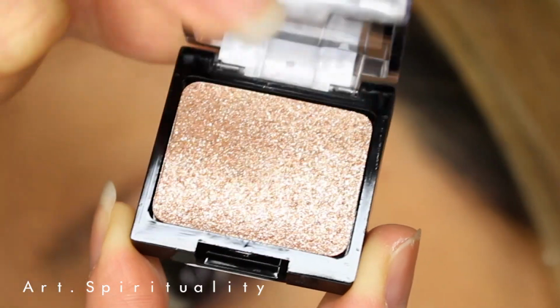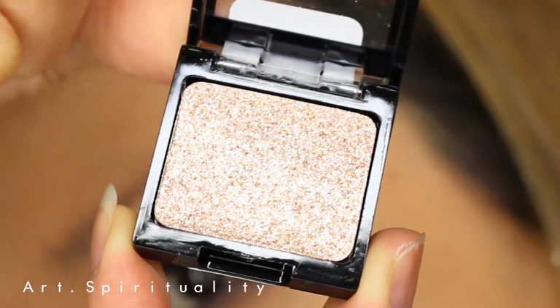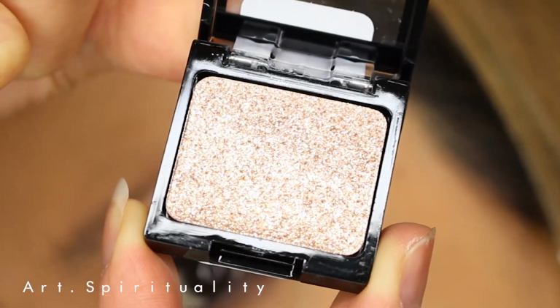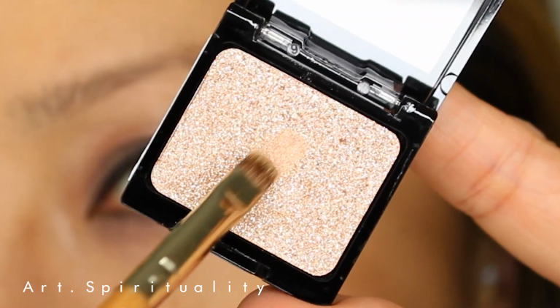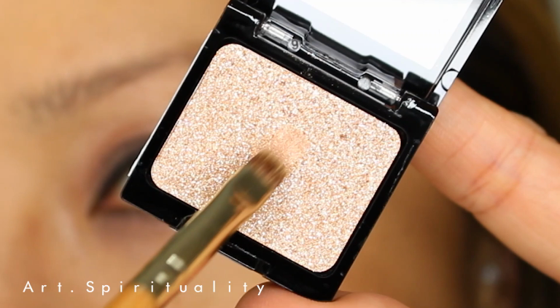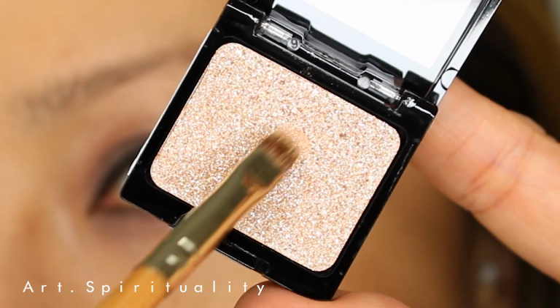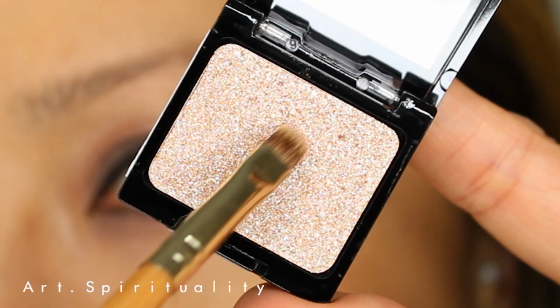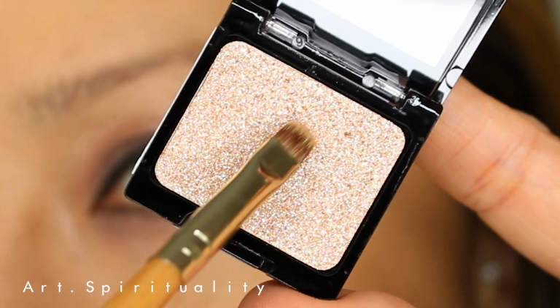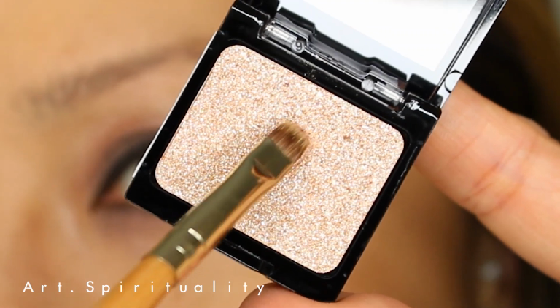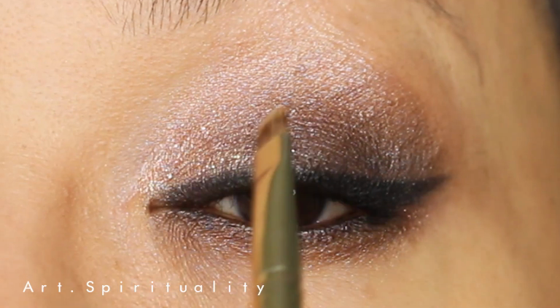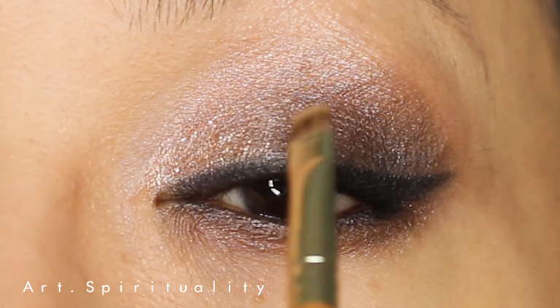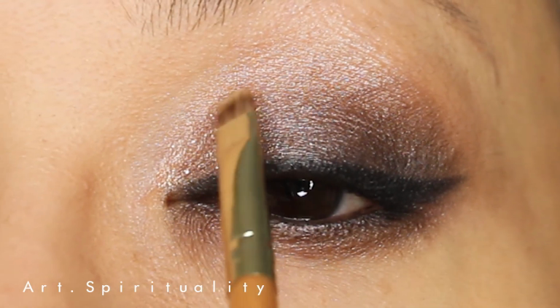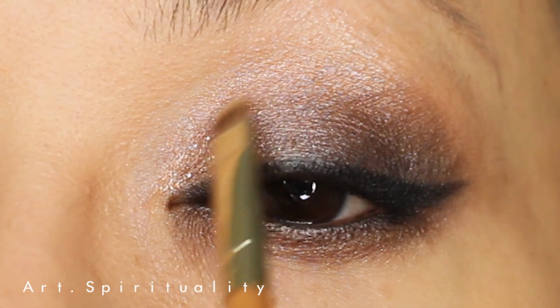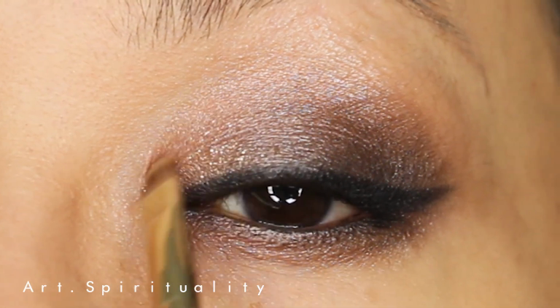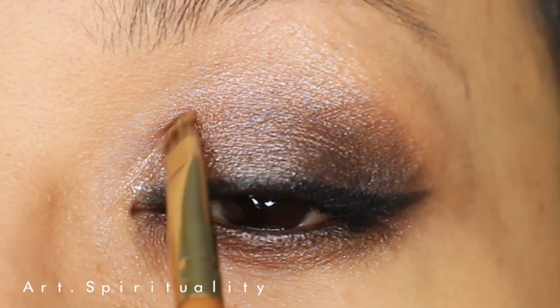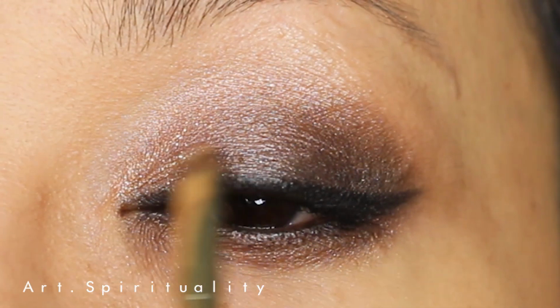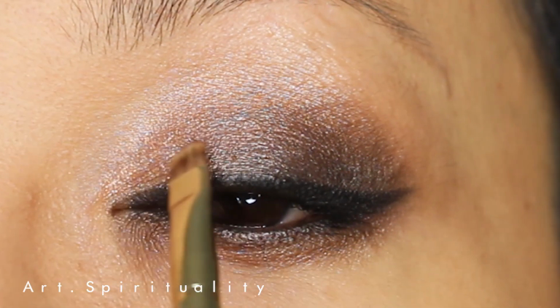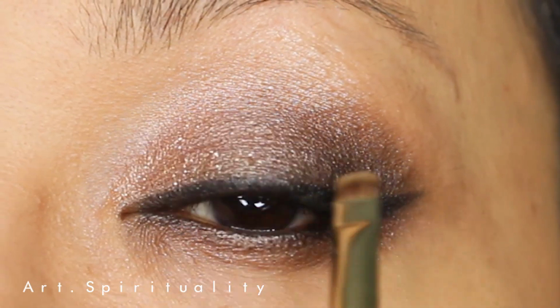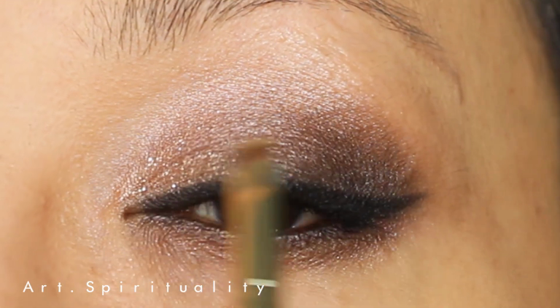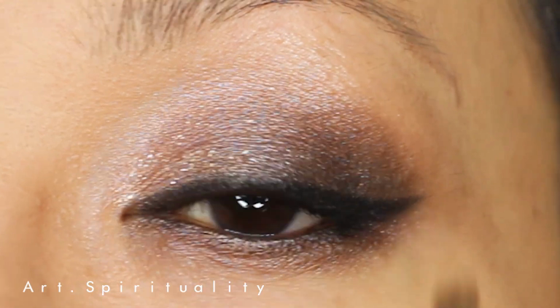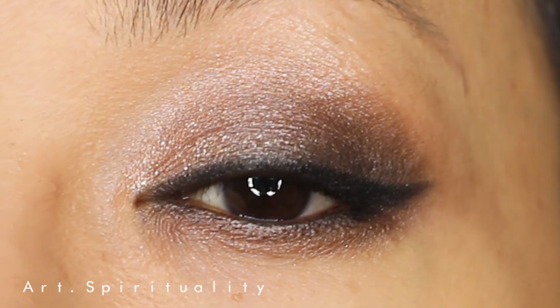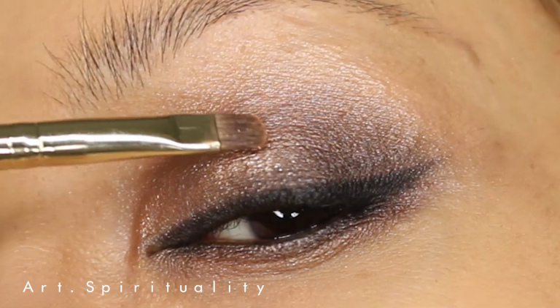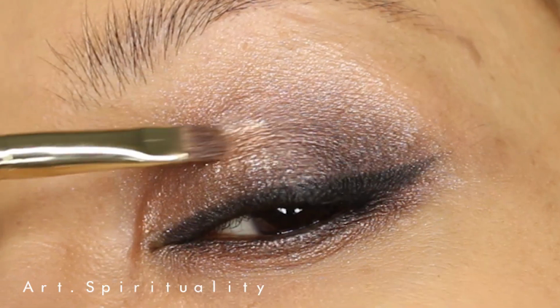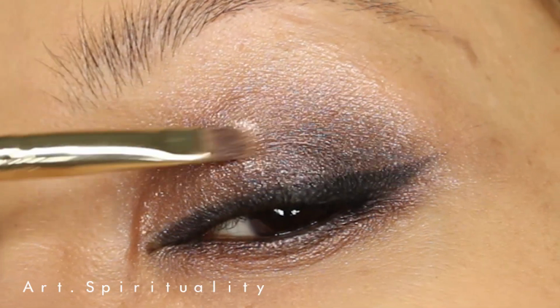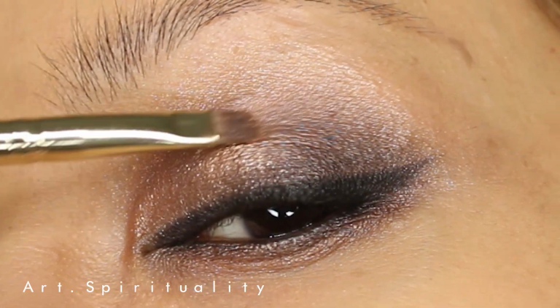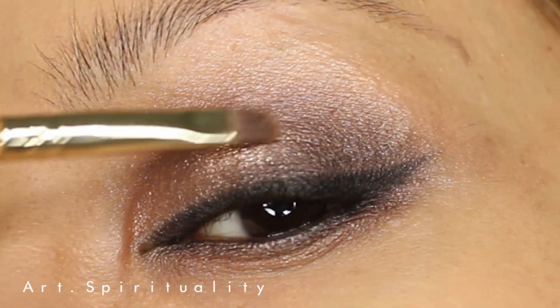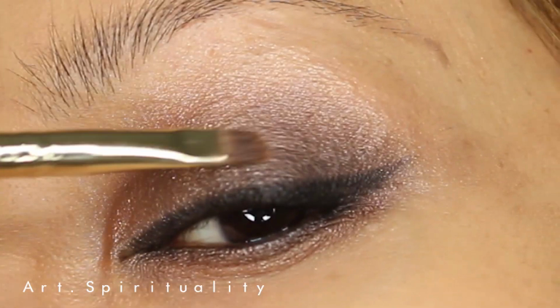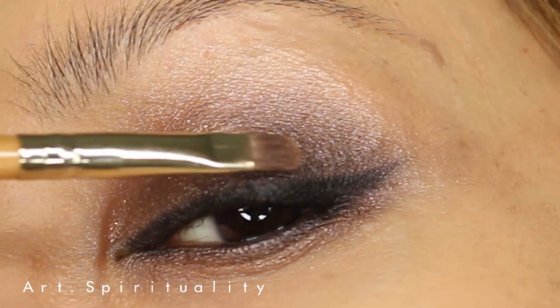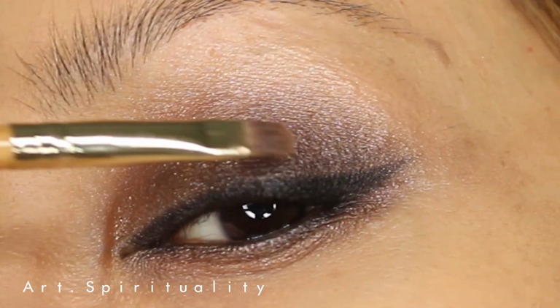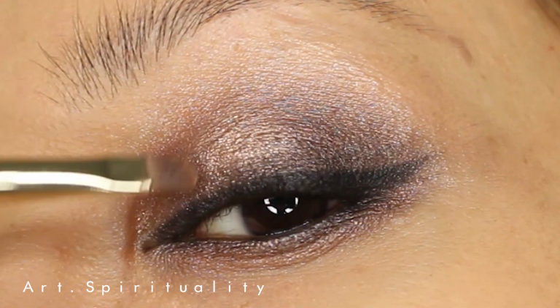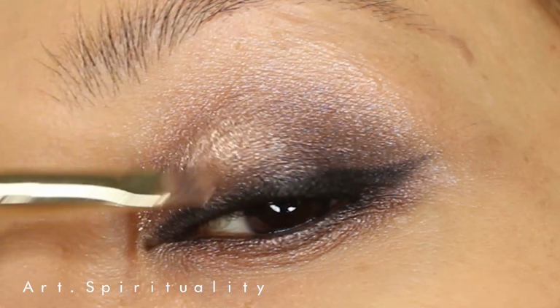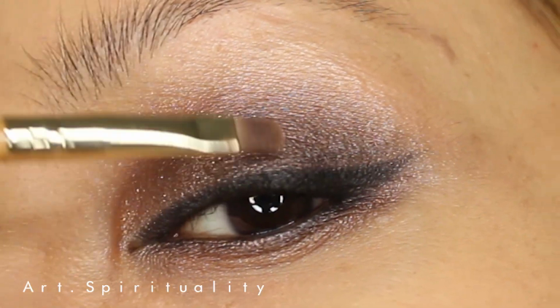Glitters — I love glitters! I'm using this beautiful glittery cream eyeshadow for the inner corner of the eye. I love it.